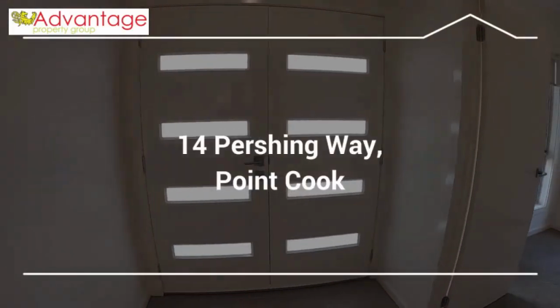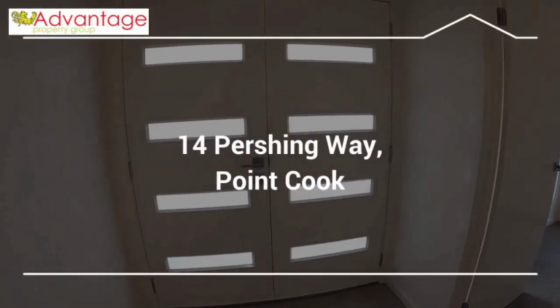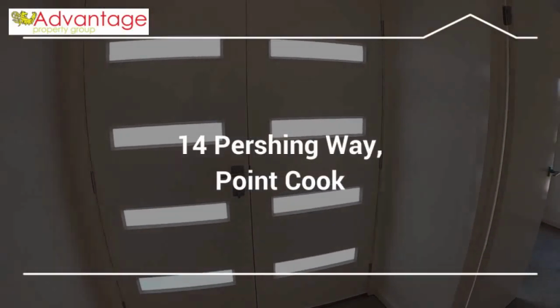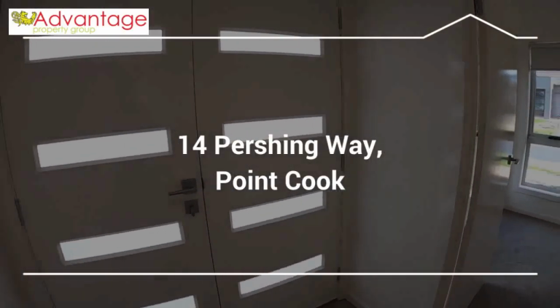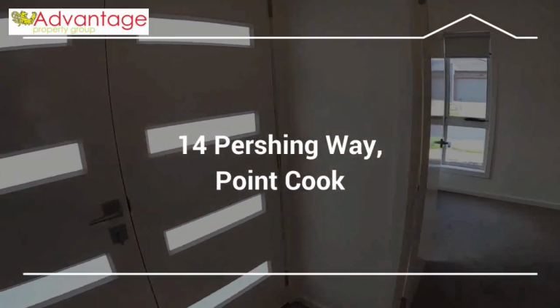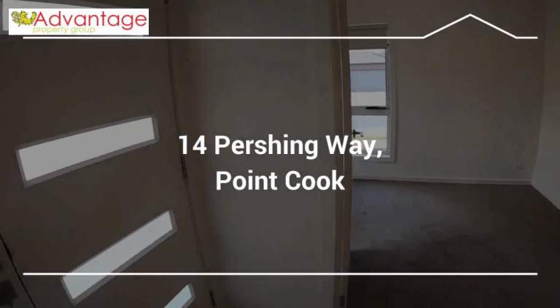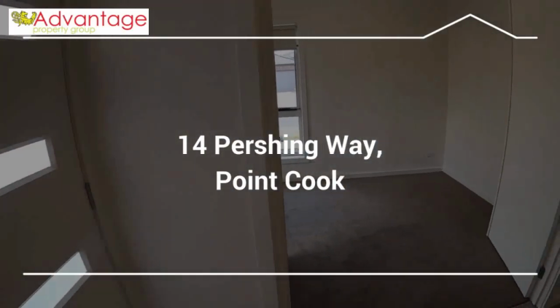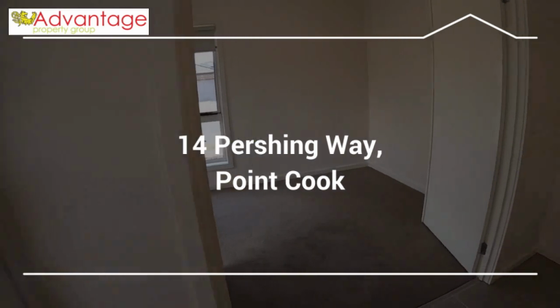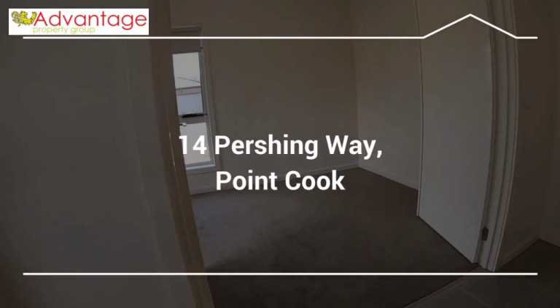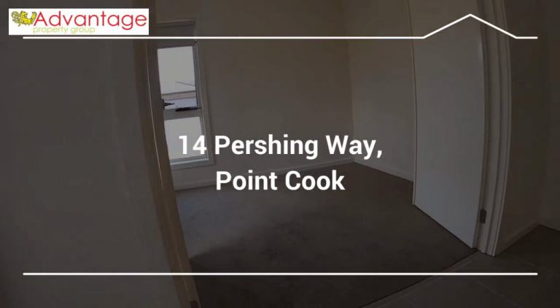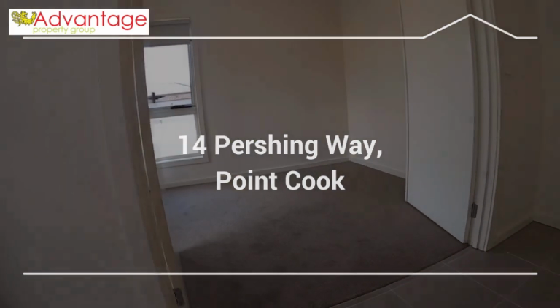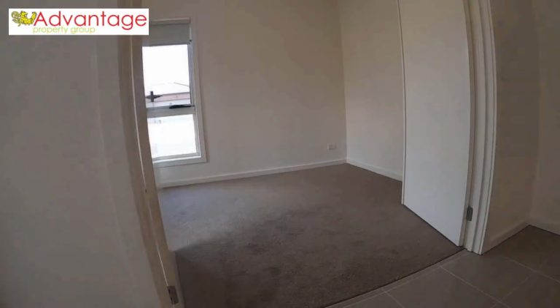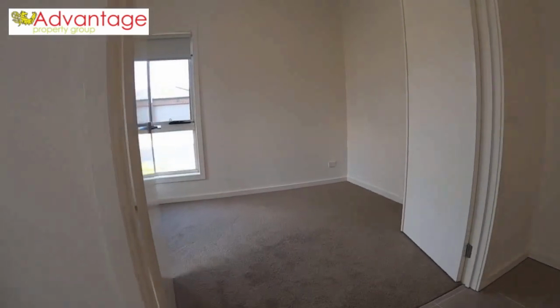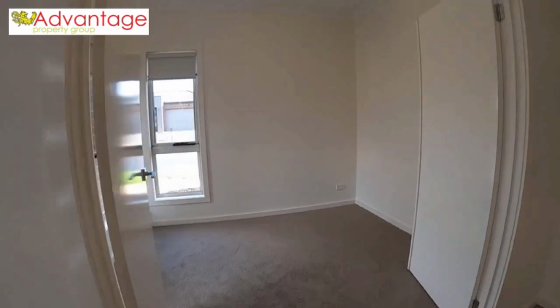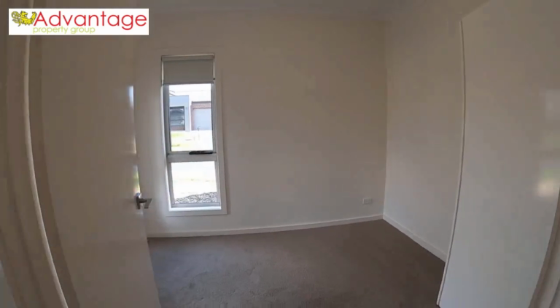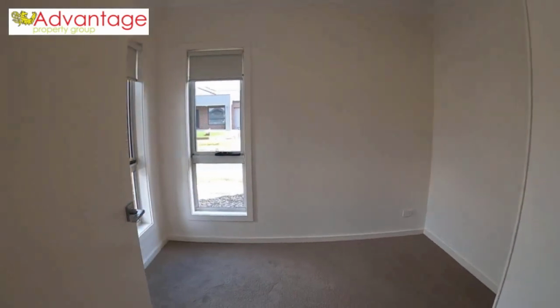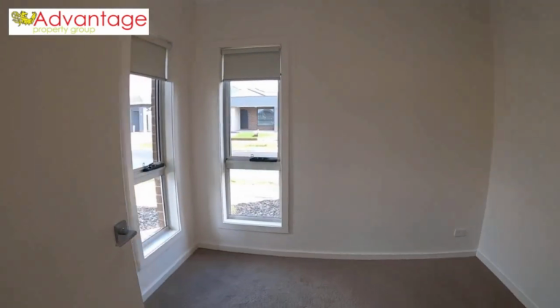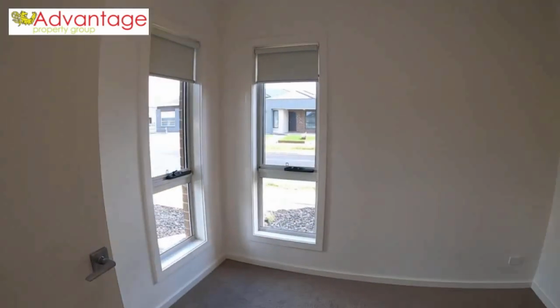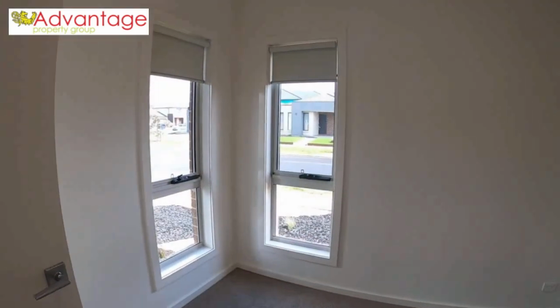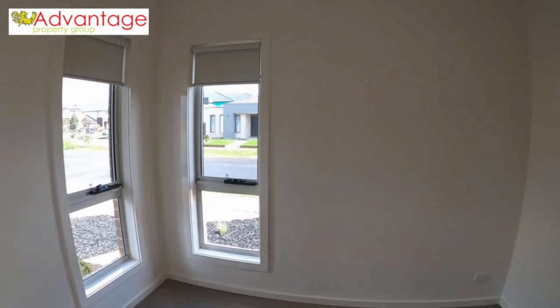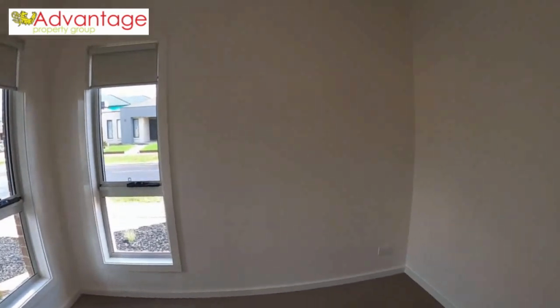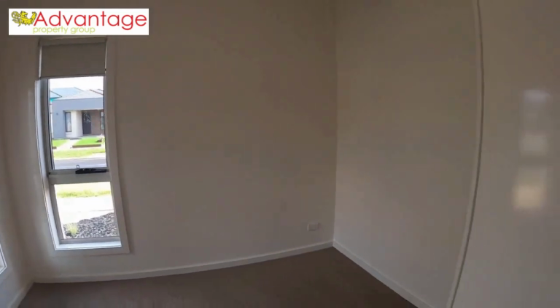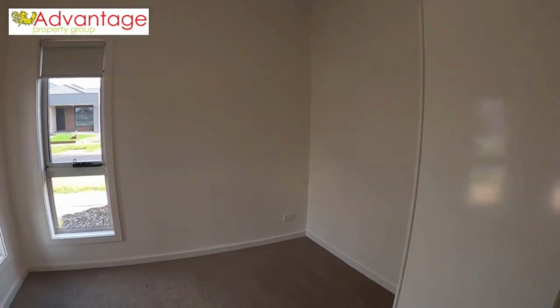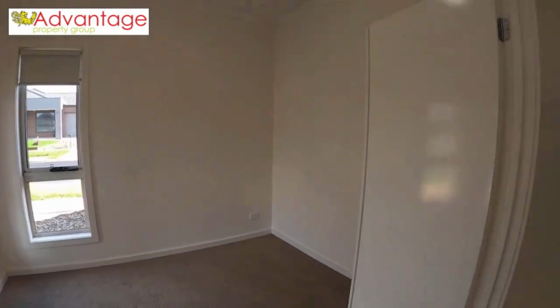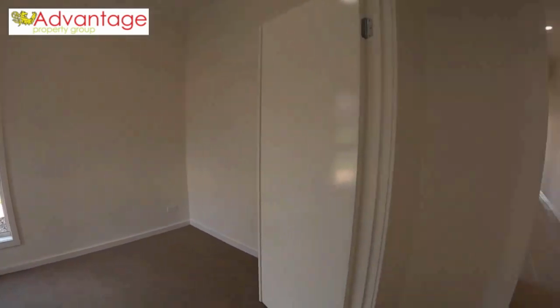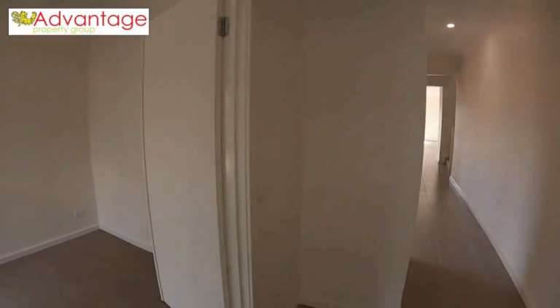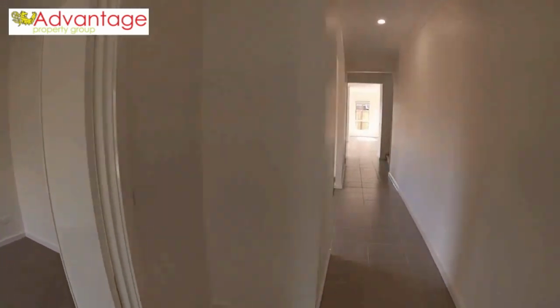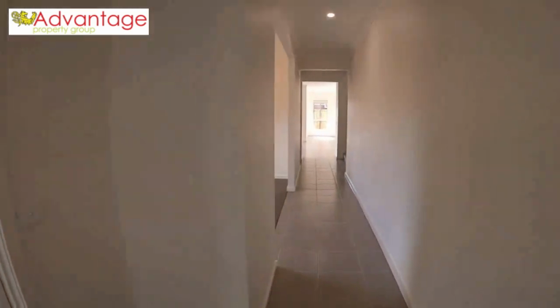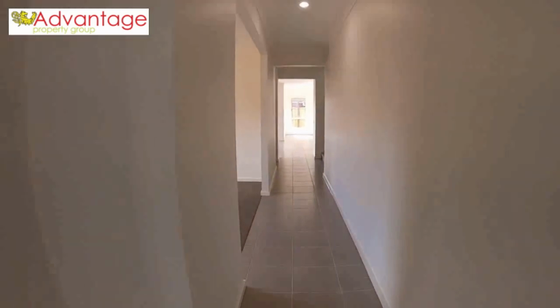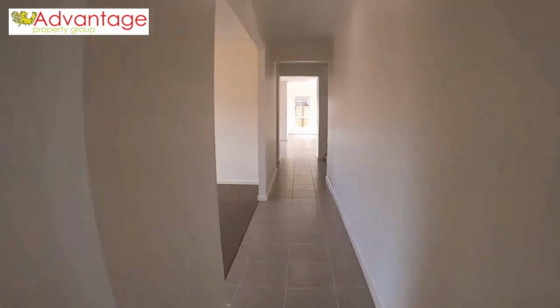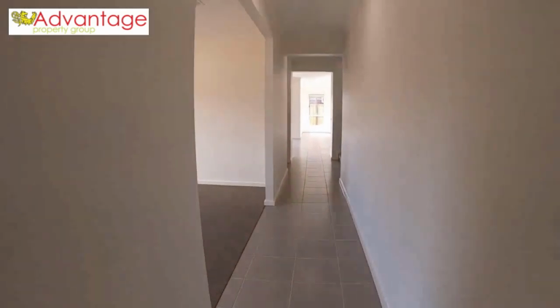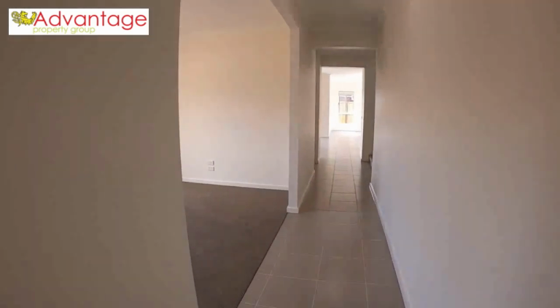We walk through the double door entry and the first thing you're greeted by is this study room. The double doors open up into this great size study, and we keep going through the entry foyer.